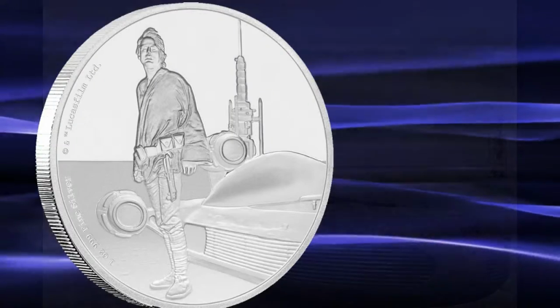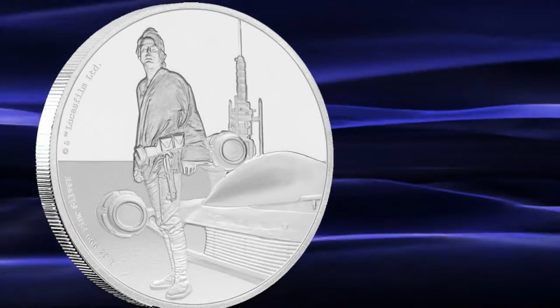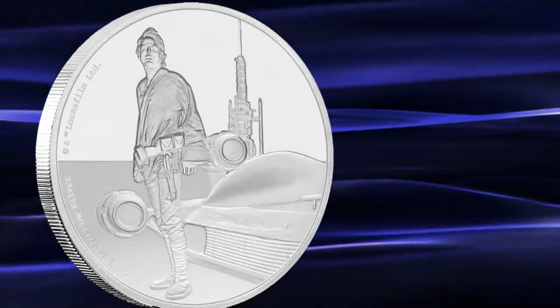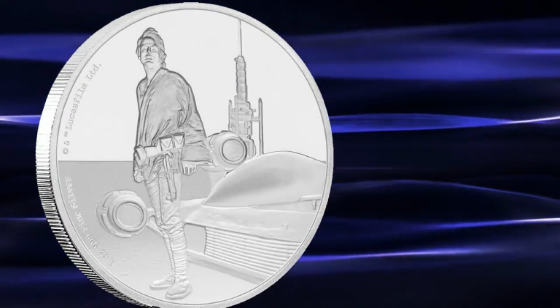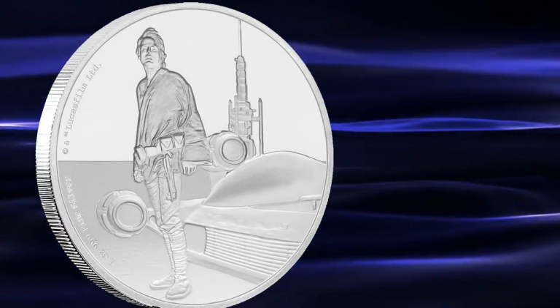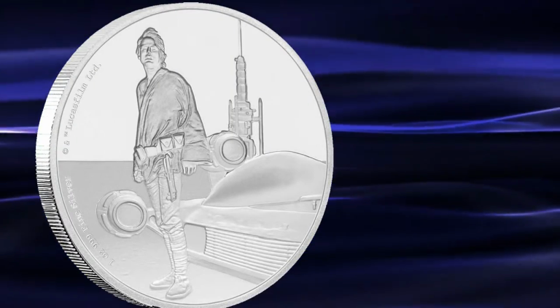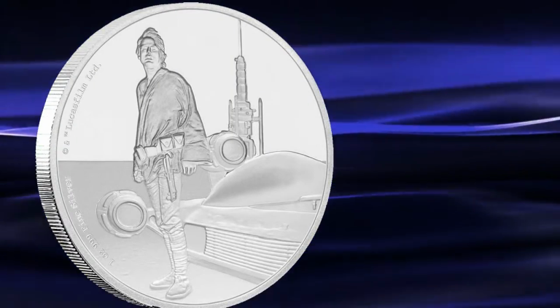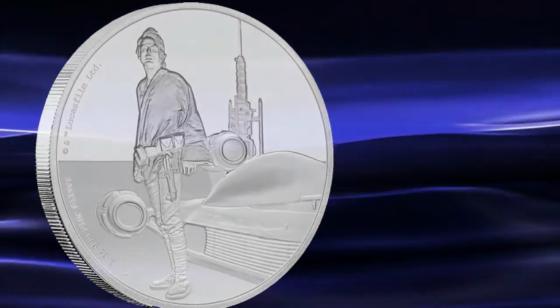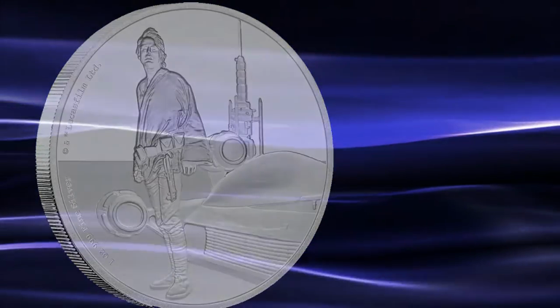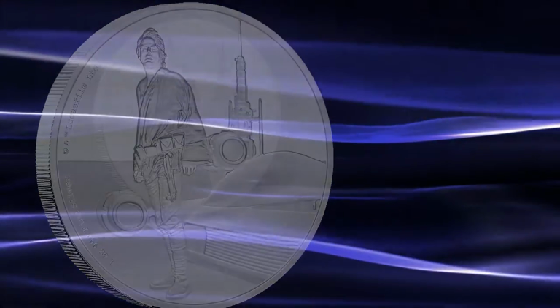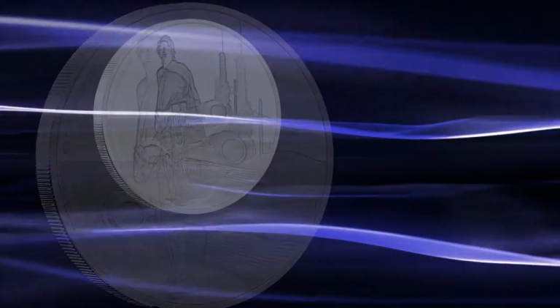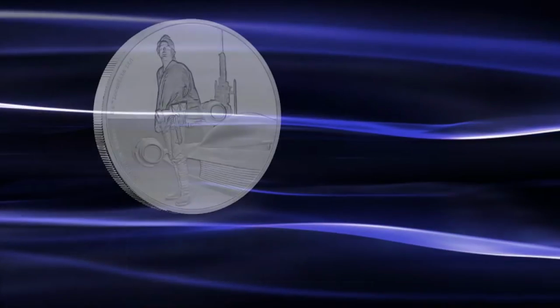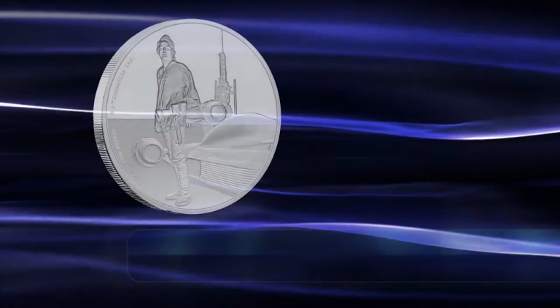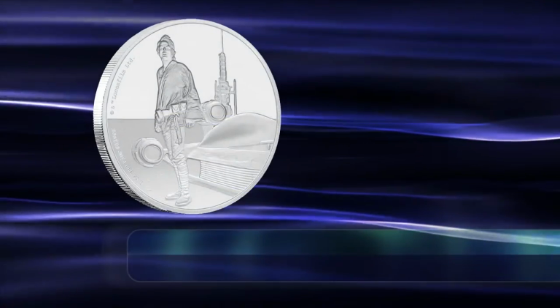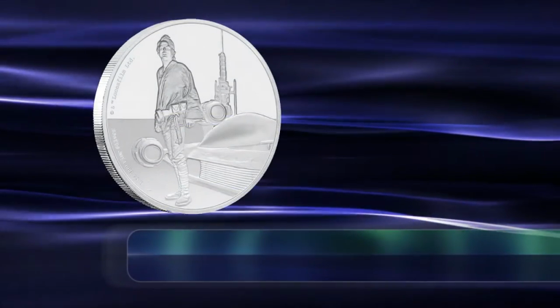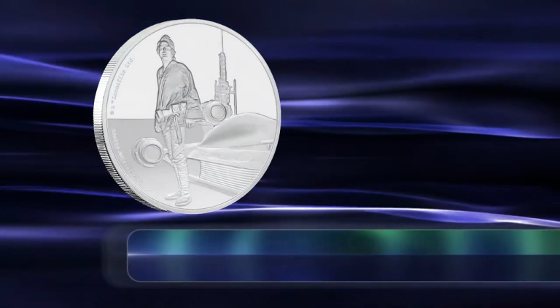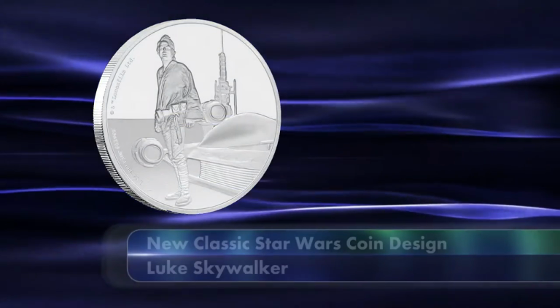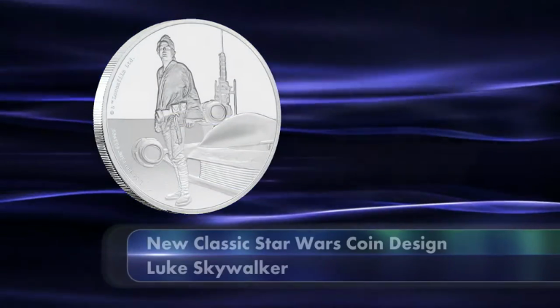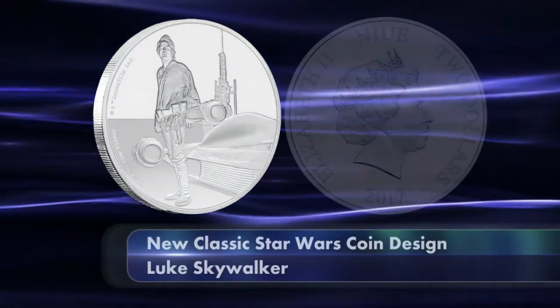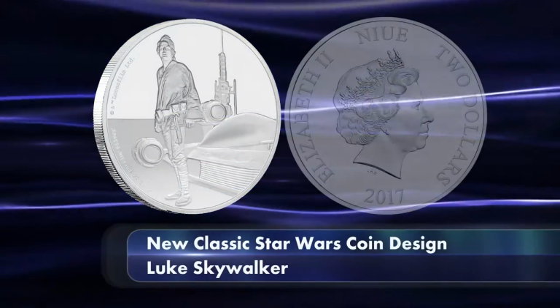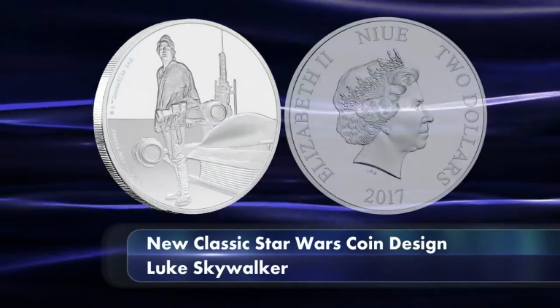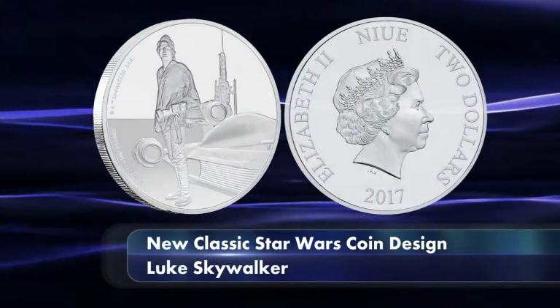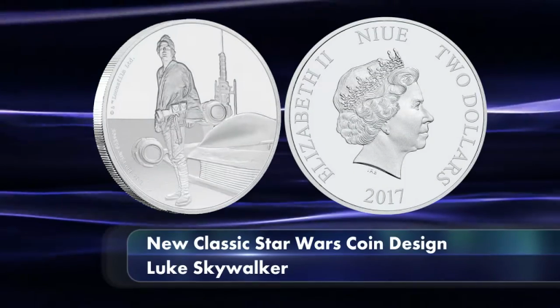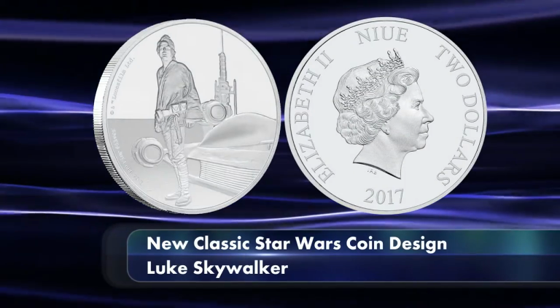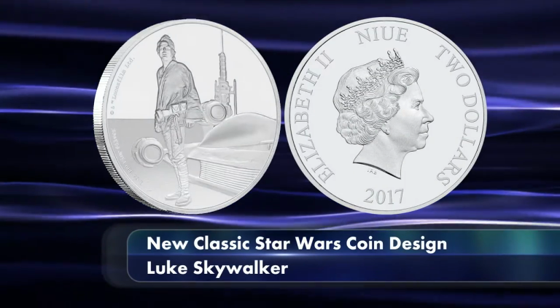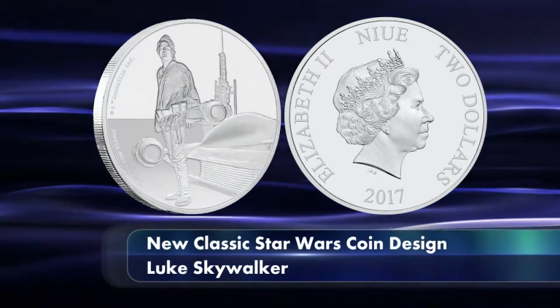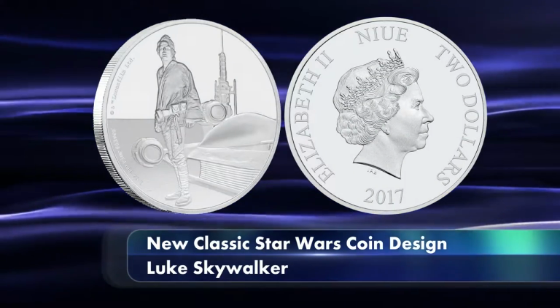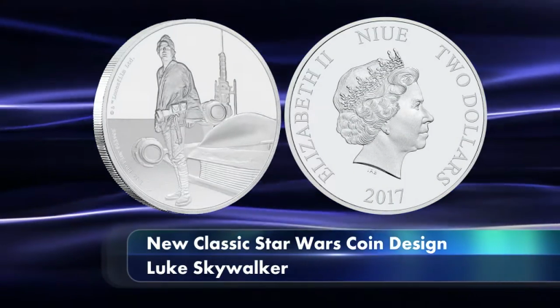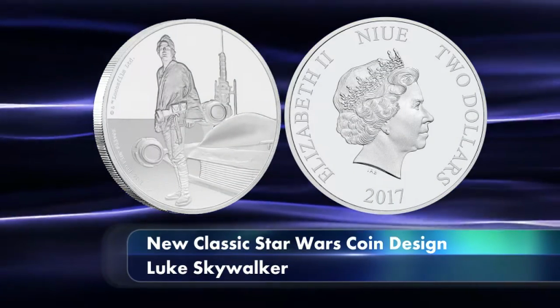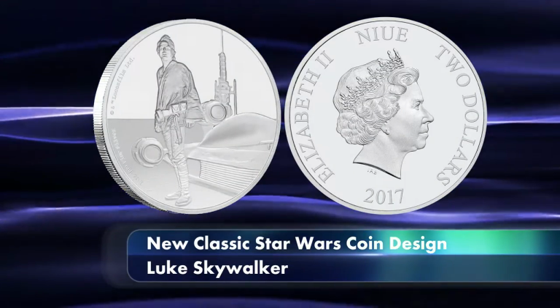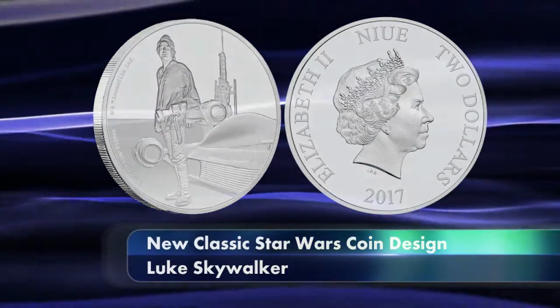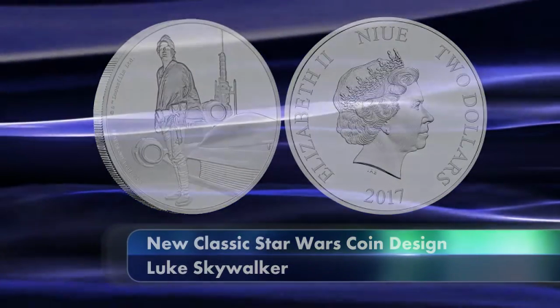The design is available in a one ounce silver coin struck from pure 999 silver. The coin has a limited mintage of 10,000 coins, which are available from the New Zealand Mint website for $85 each.